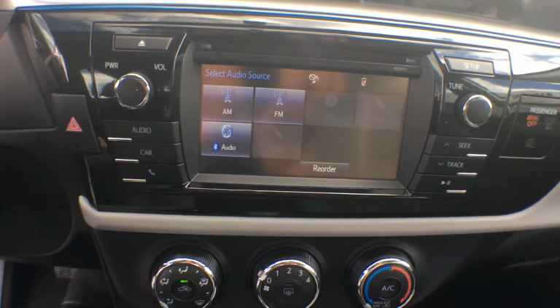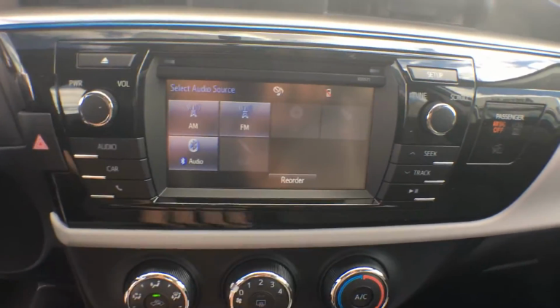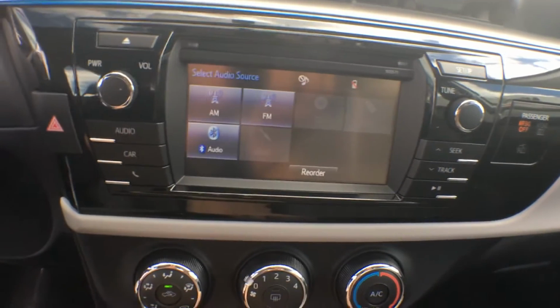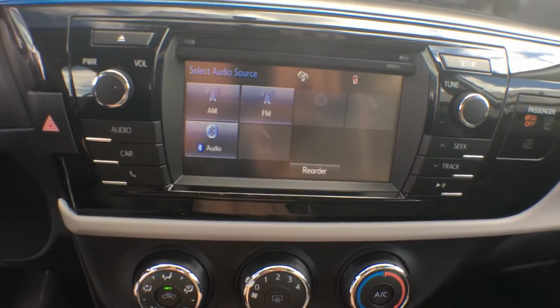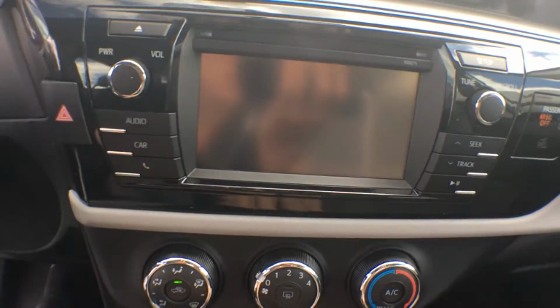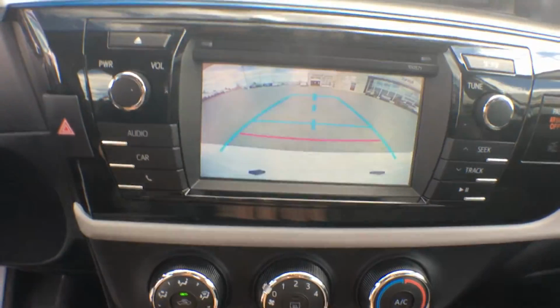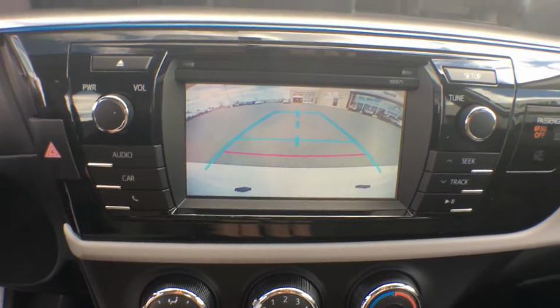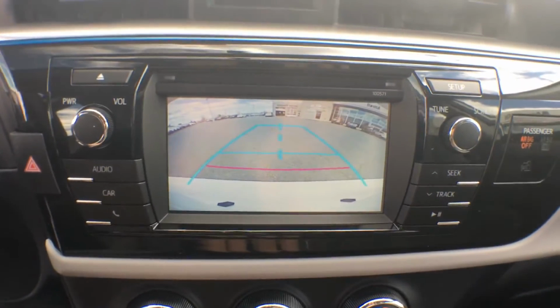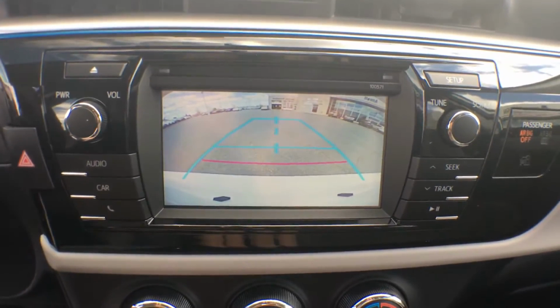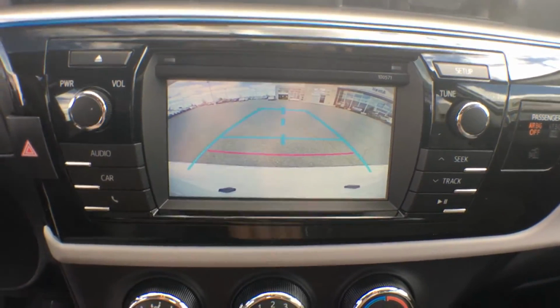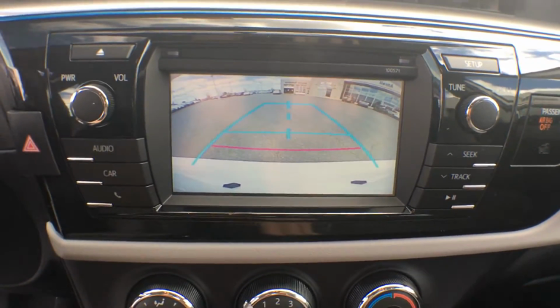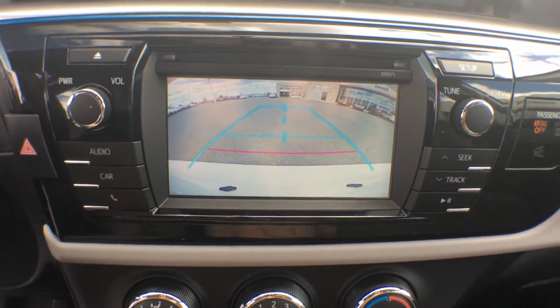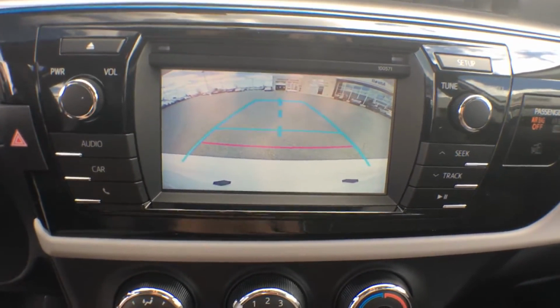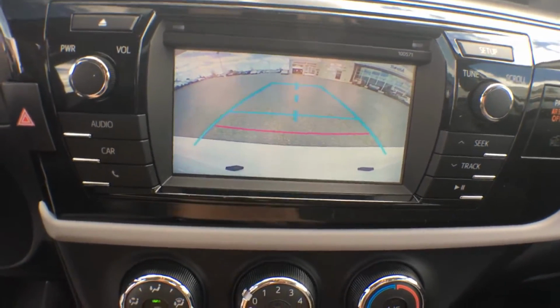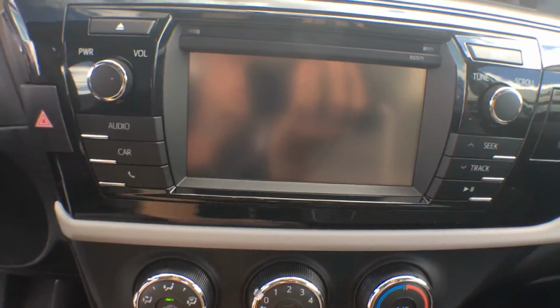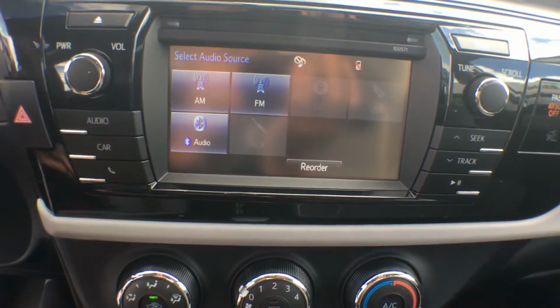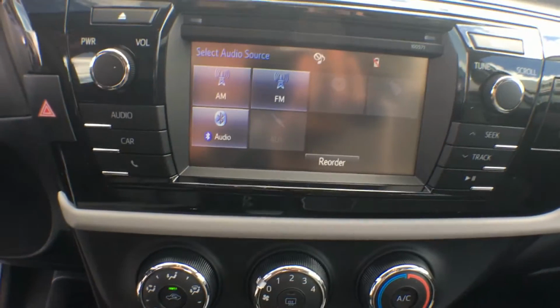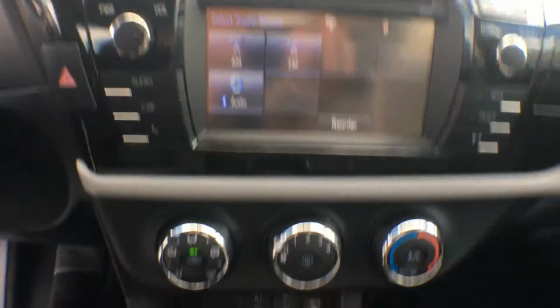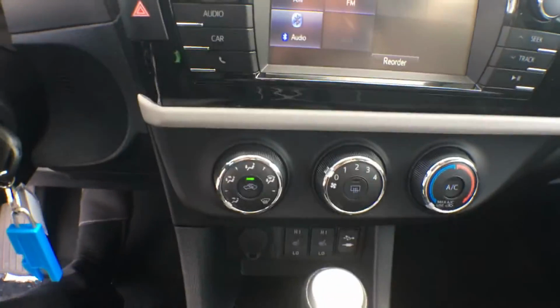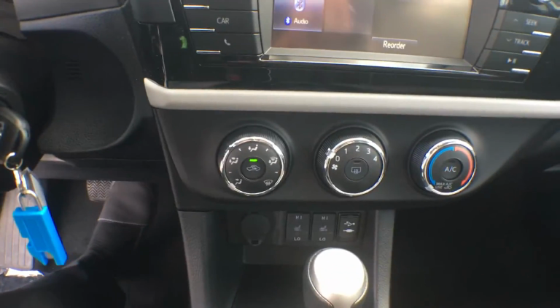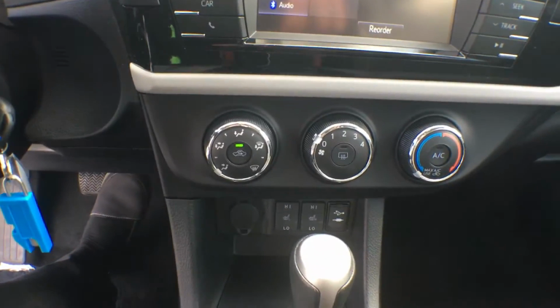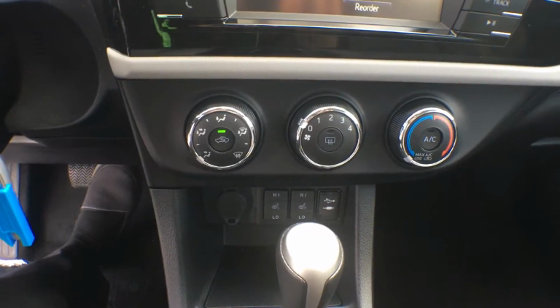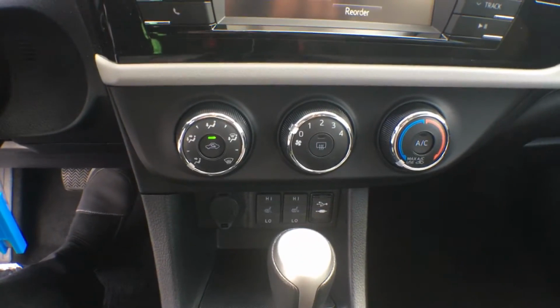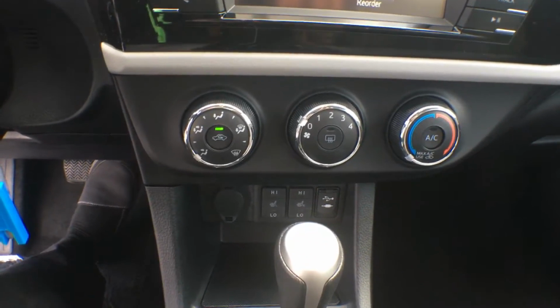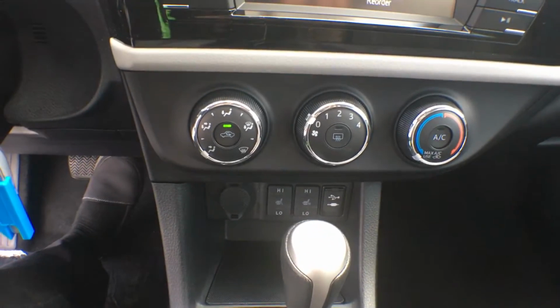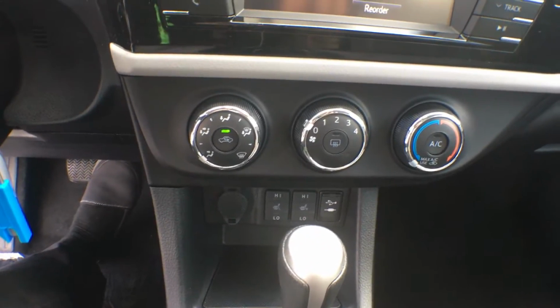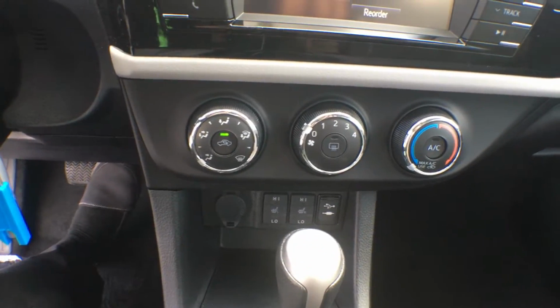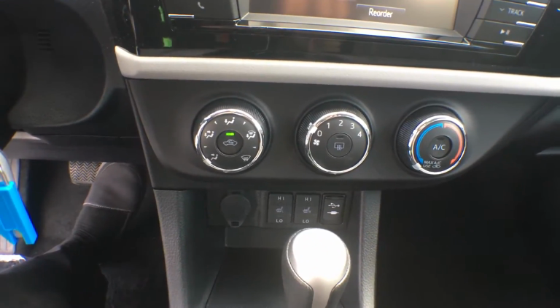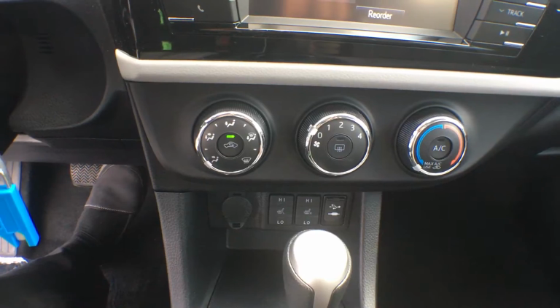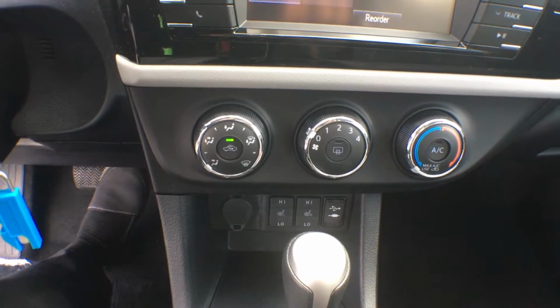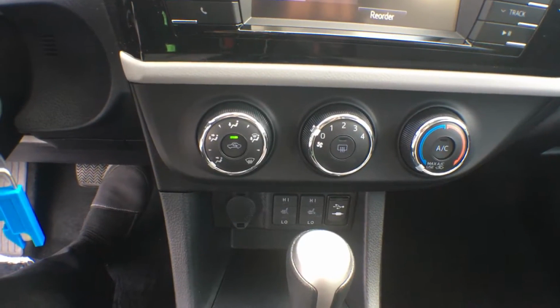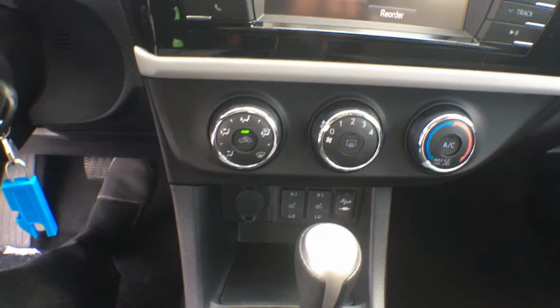I'll quickly throw it into reverse there for you just to show you how clear that picture really is — it's nice and helpful when you are trying to reverse park. We also have air conditioning in this car, heated front seats, a USB input and auxiliary input as well as a power outlet.